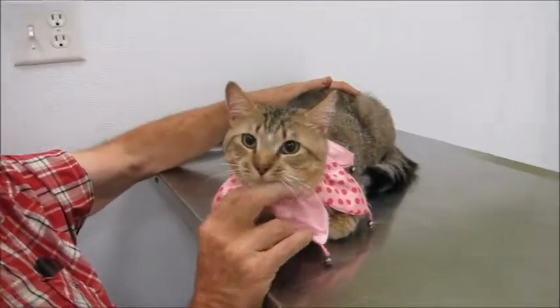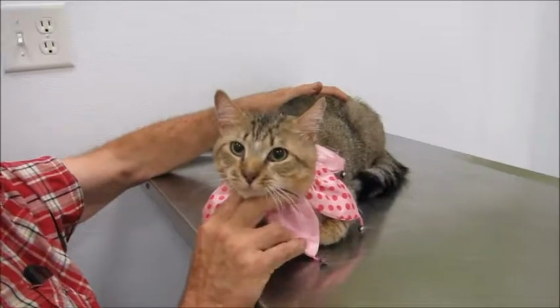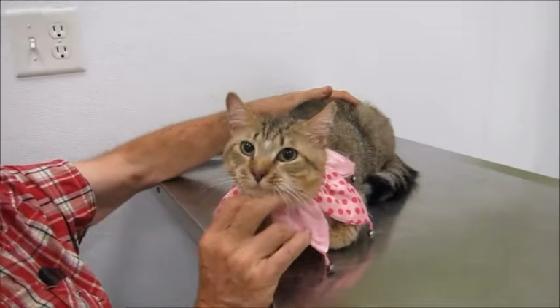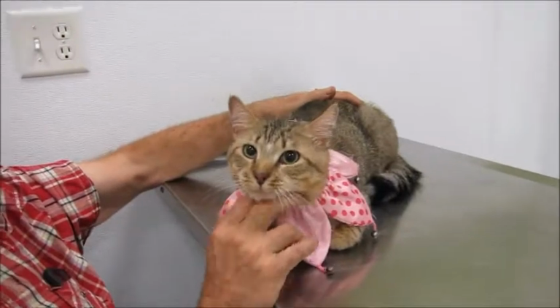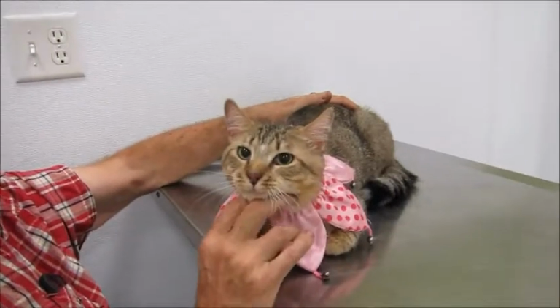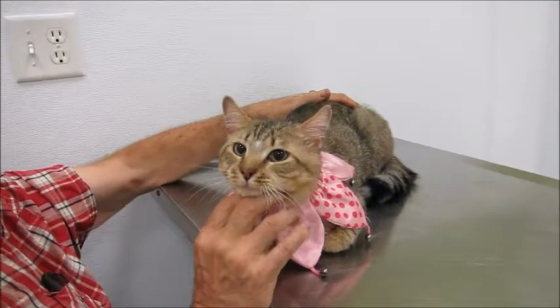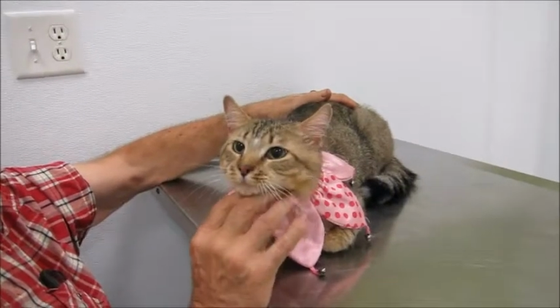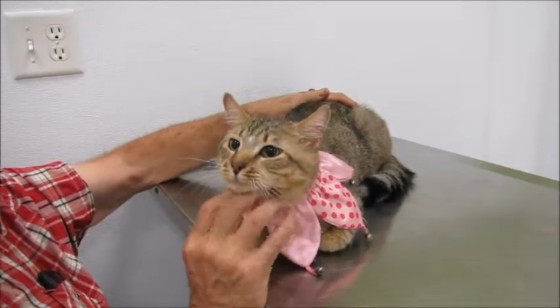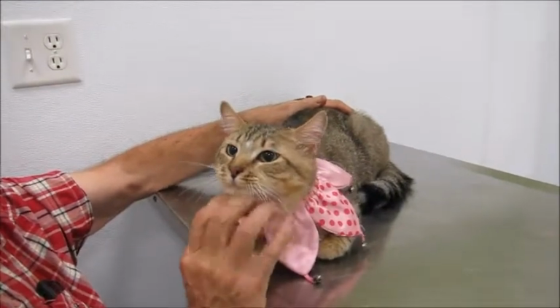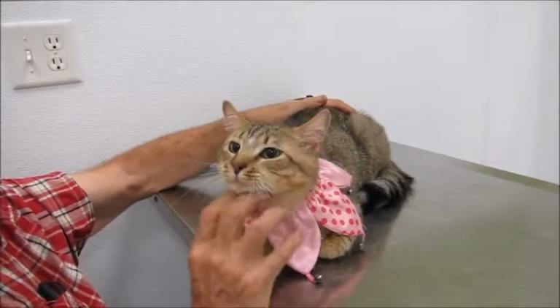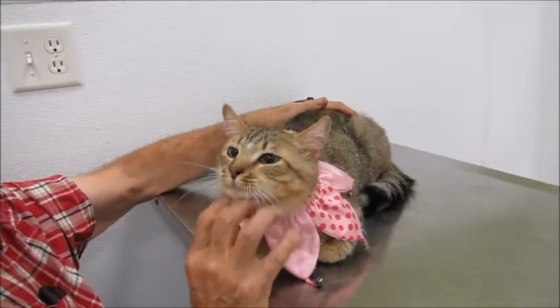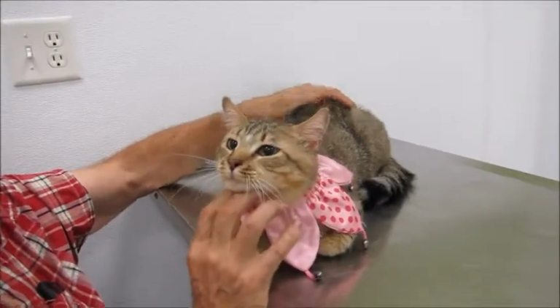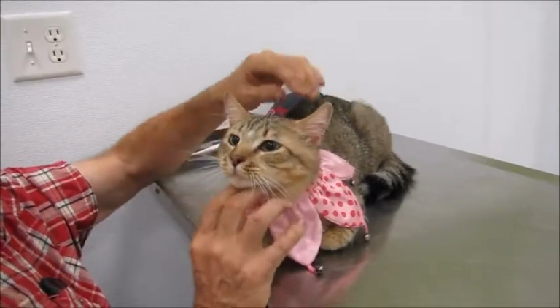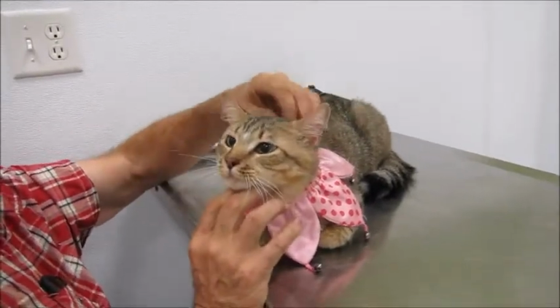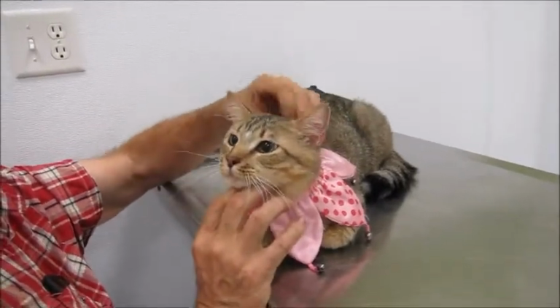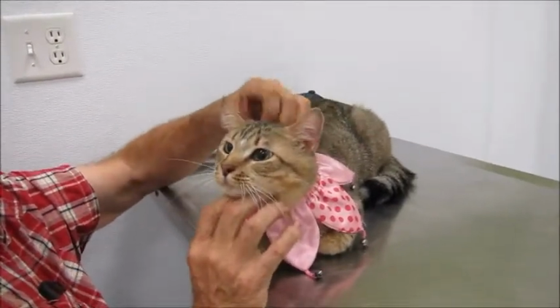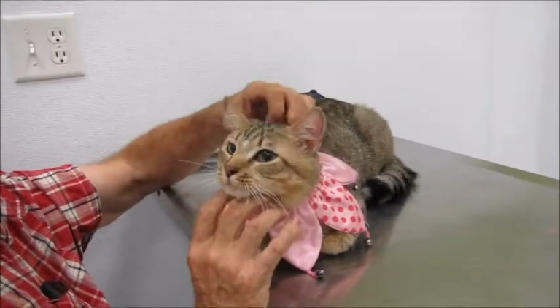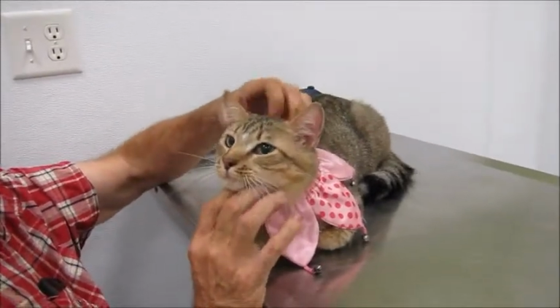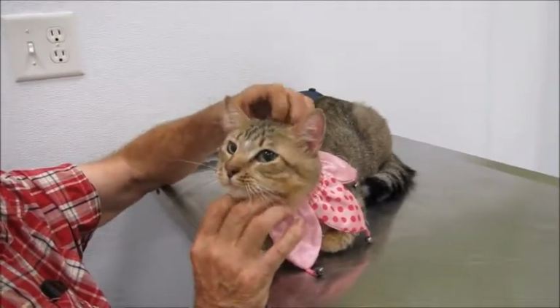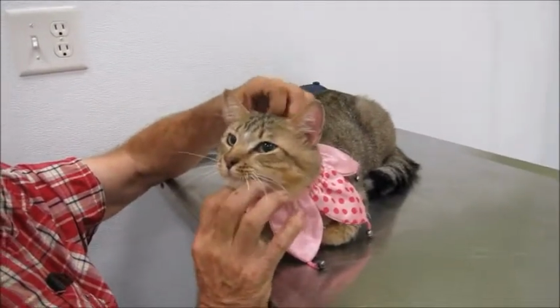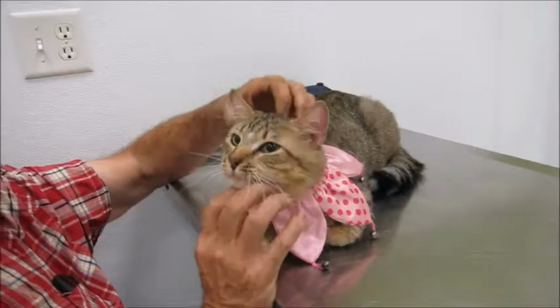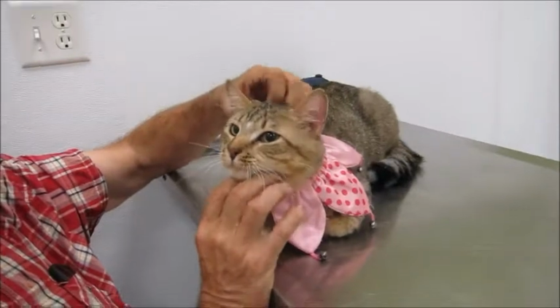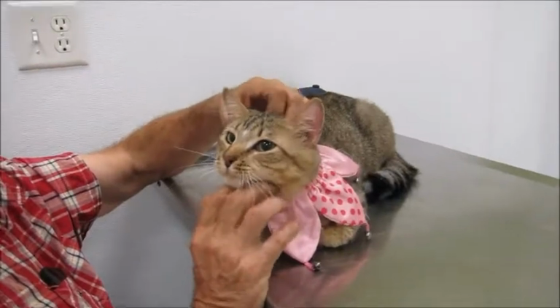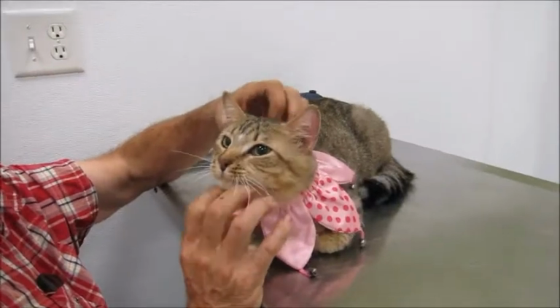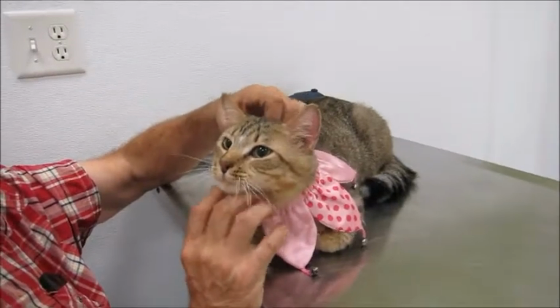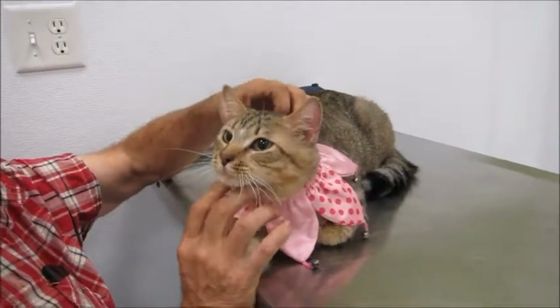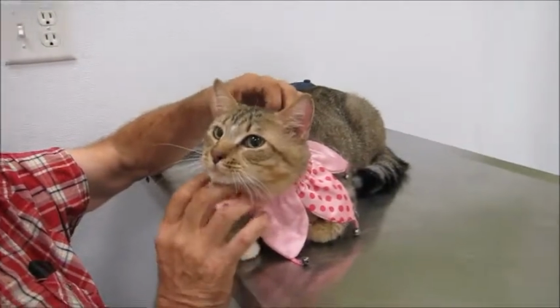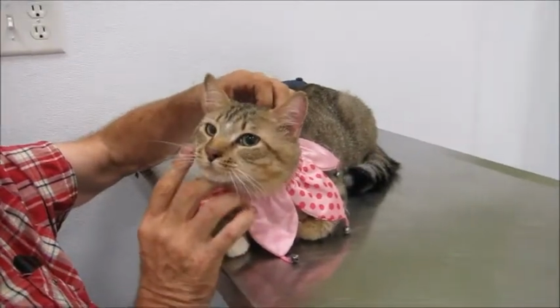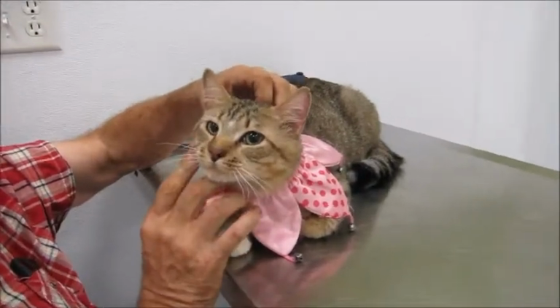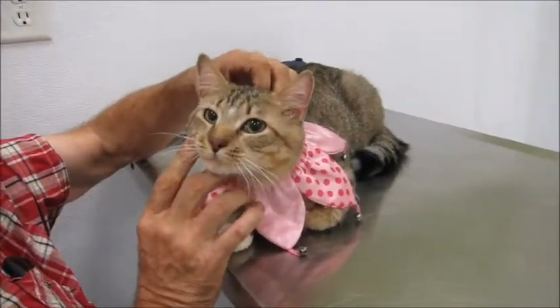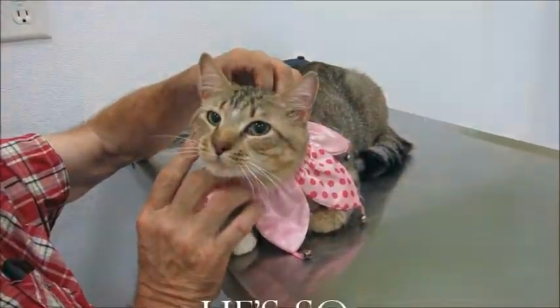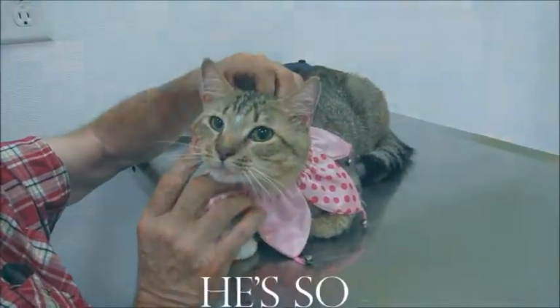We want to try and find this cutie a home. If you like big tabby cats, I think you're just going to fall in love with this guy. This is Puss in Boots — bye bye!